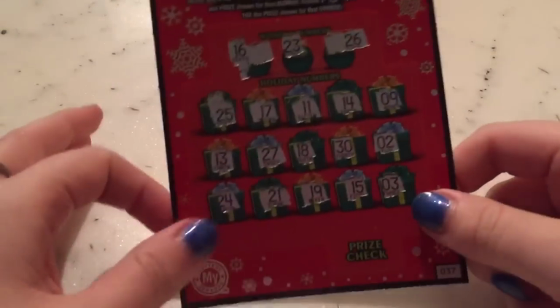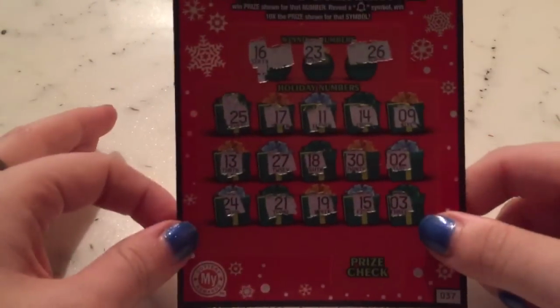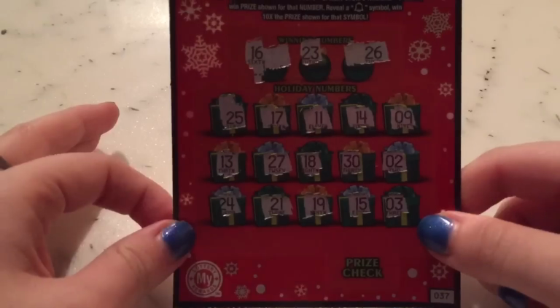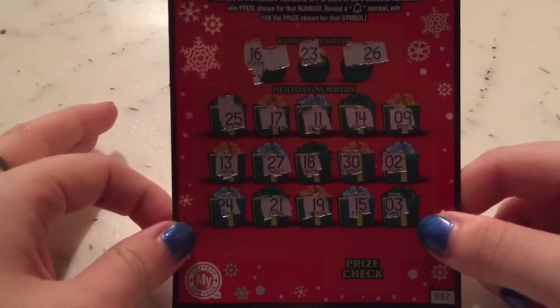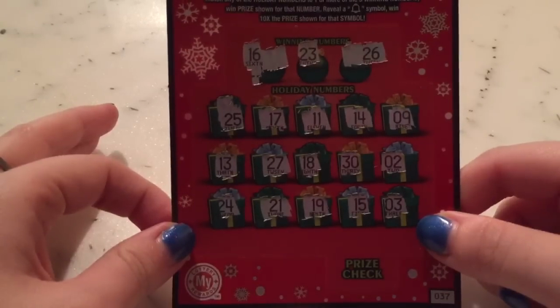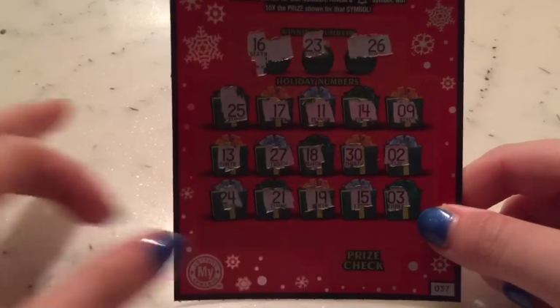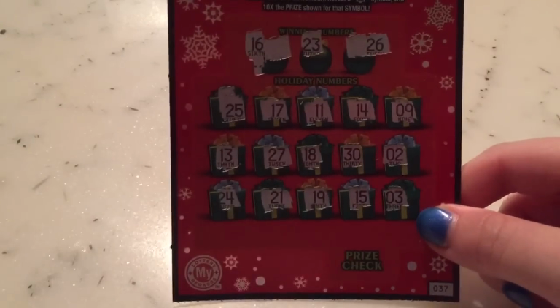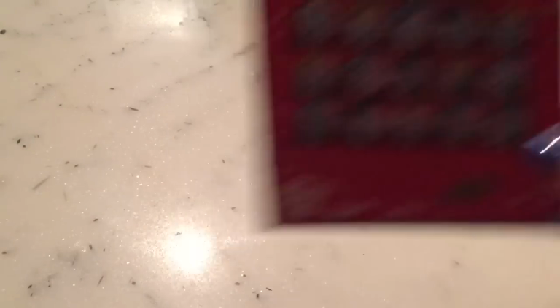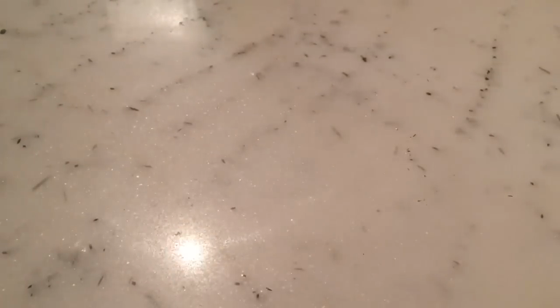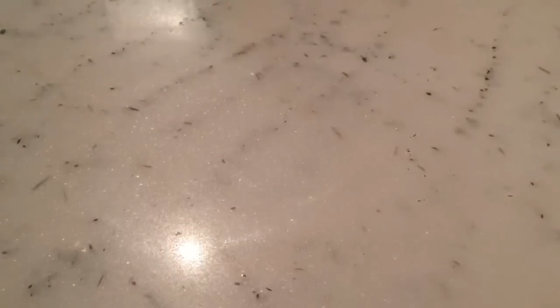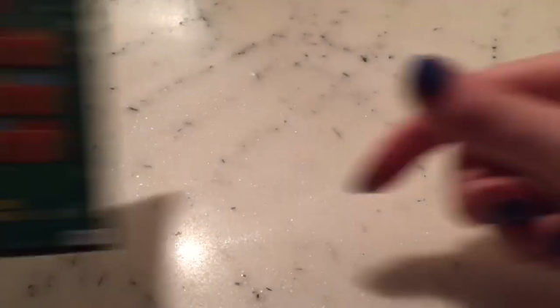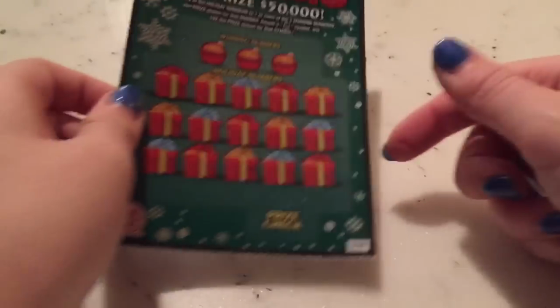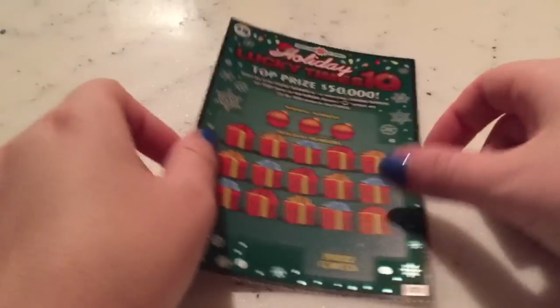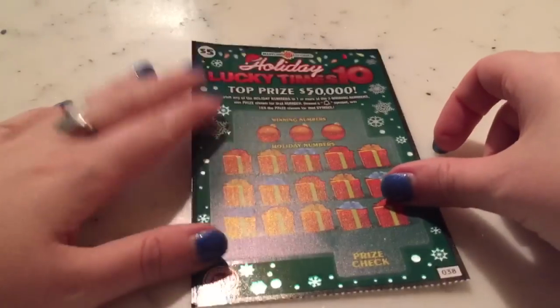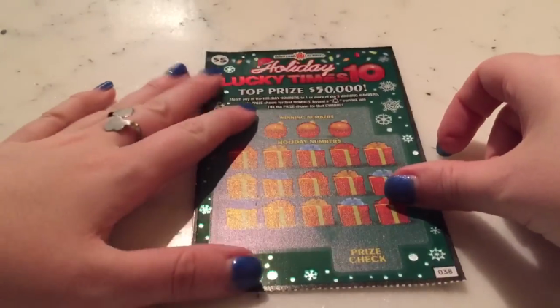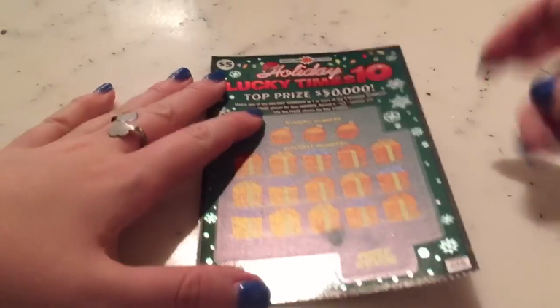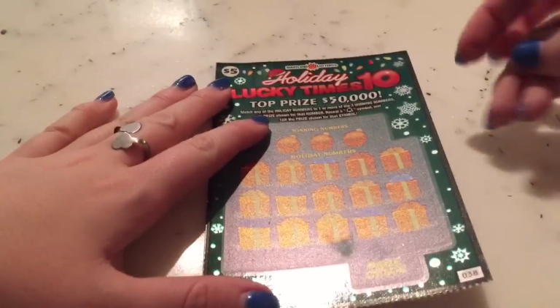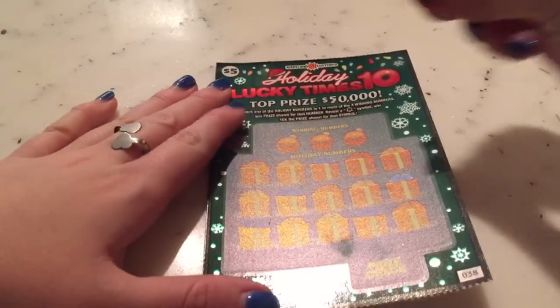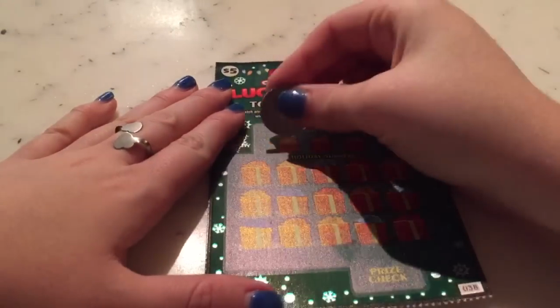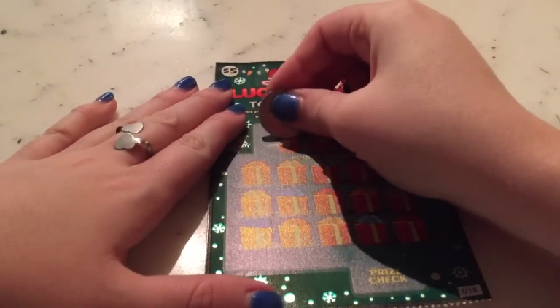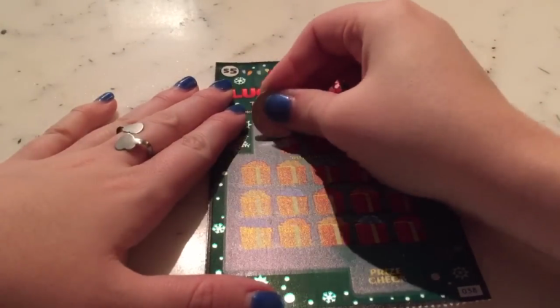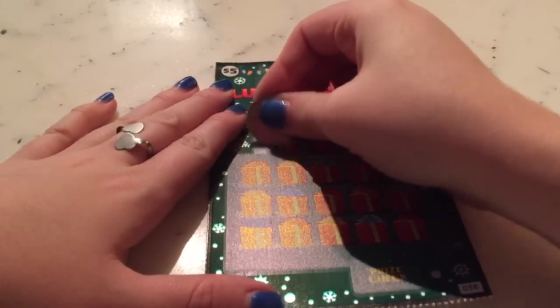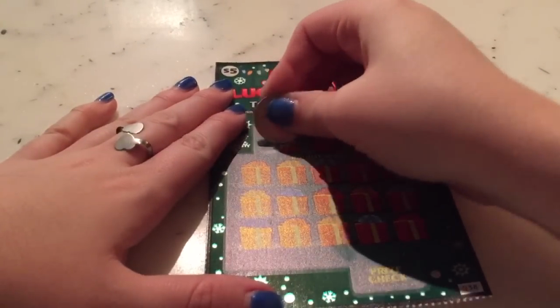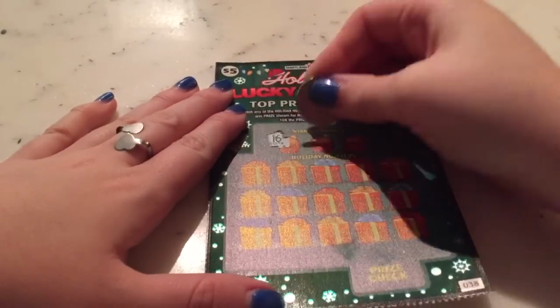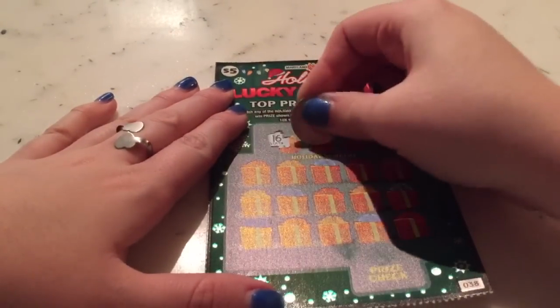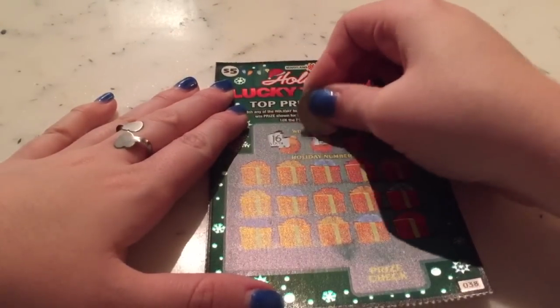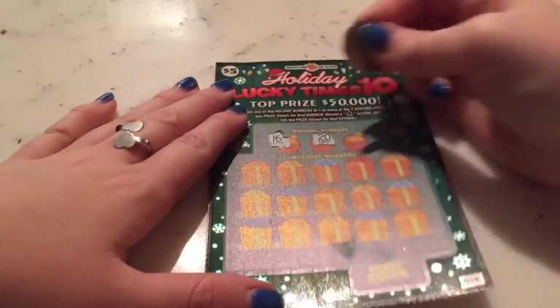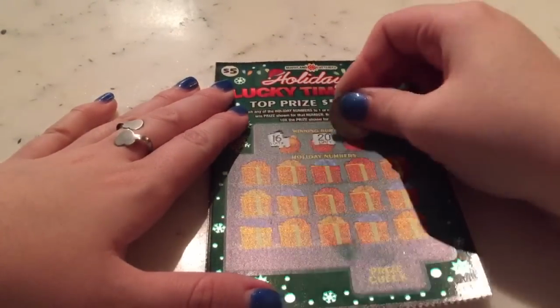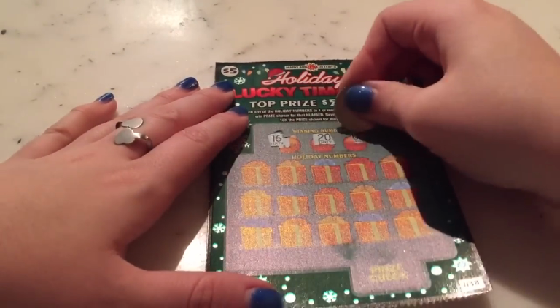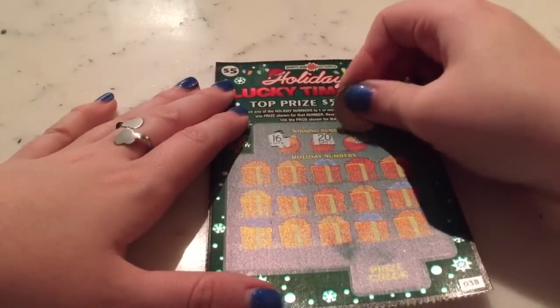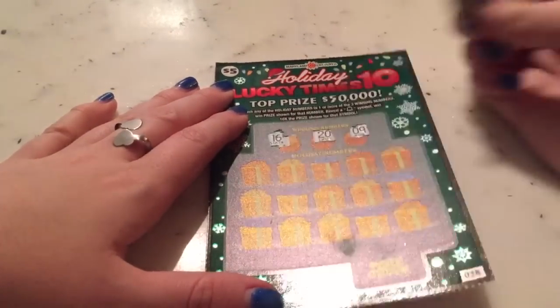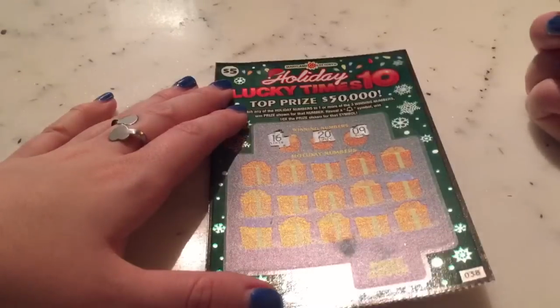It looks like ticket 37 is a loser. Moving on to ticket number 38 — the winning numbers are 16, 20, and 9.